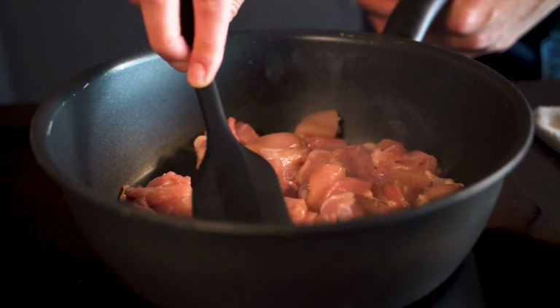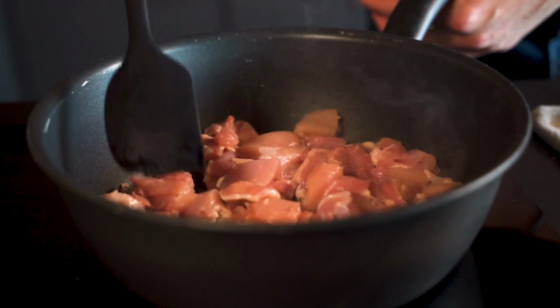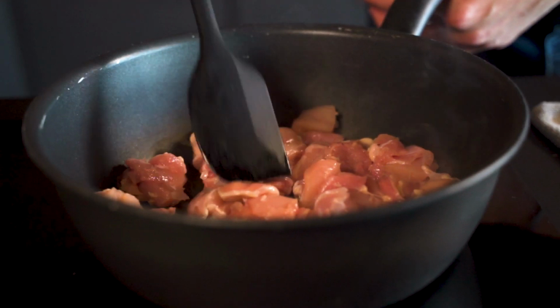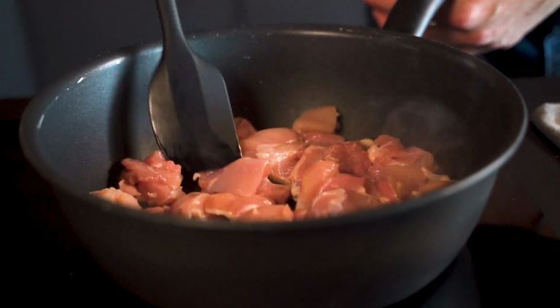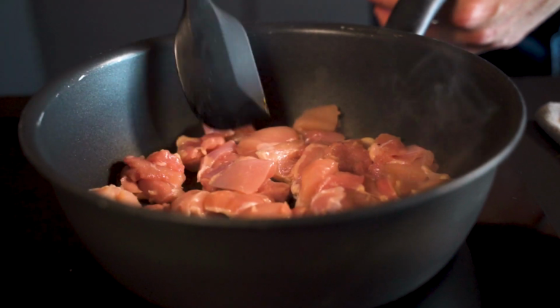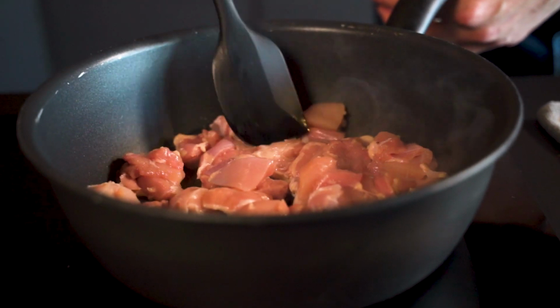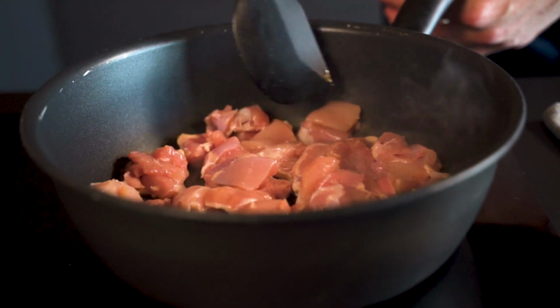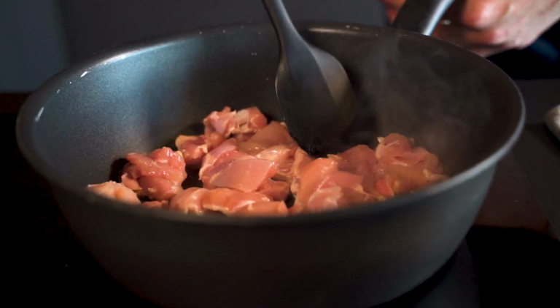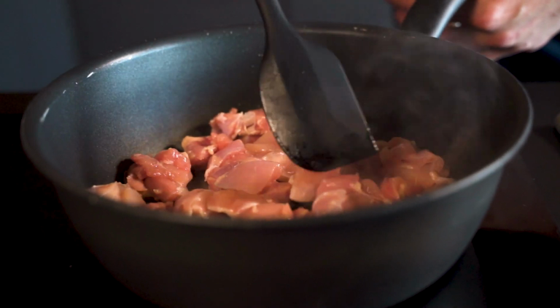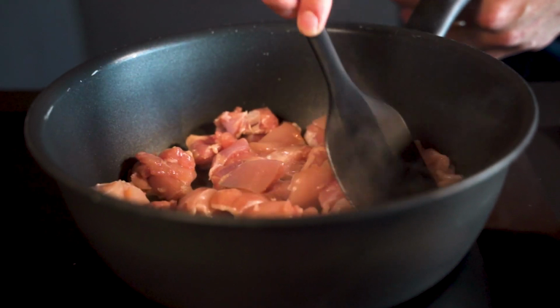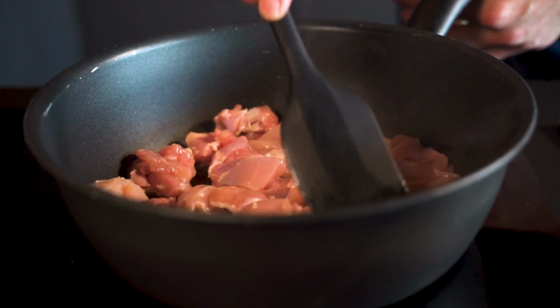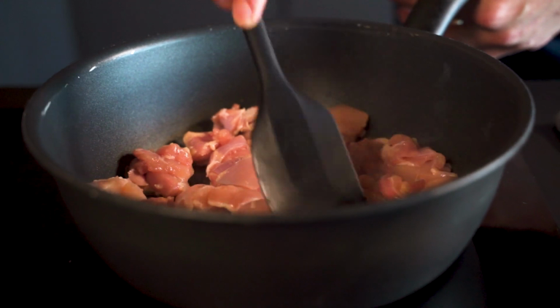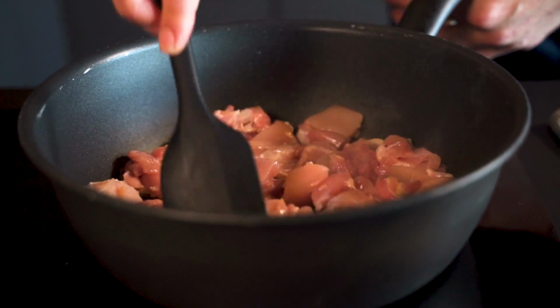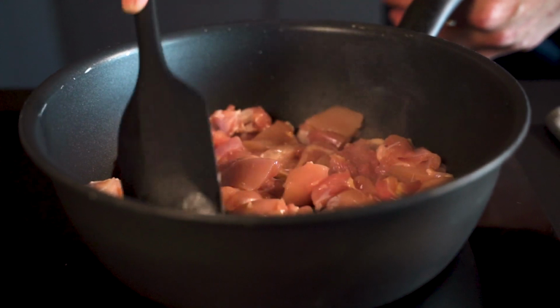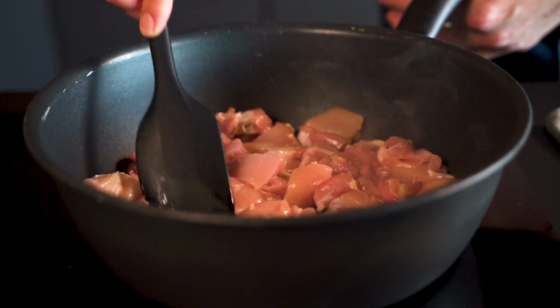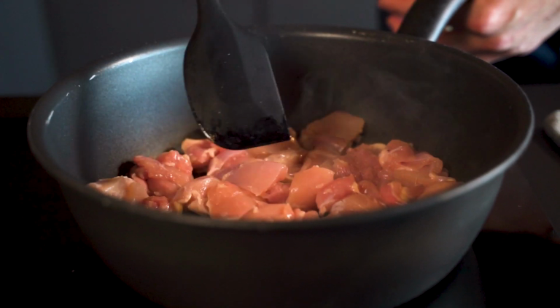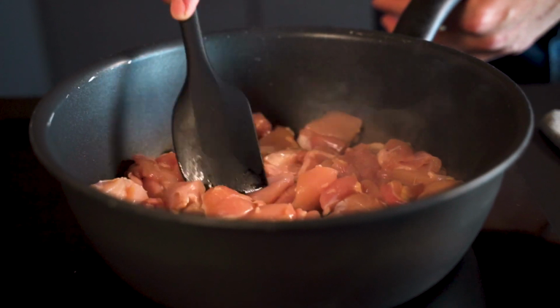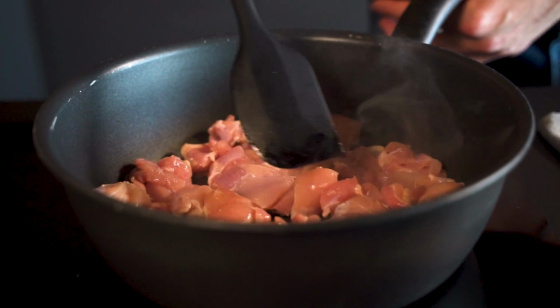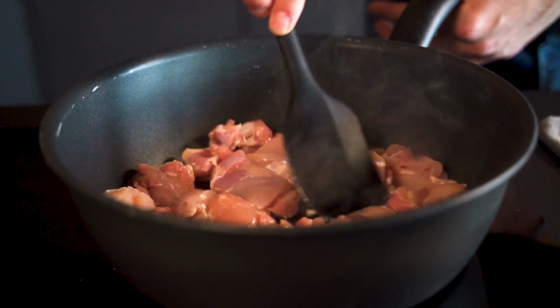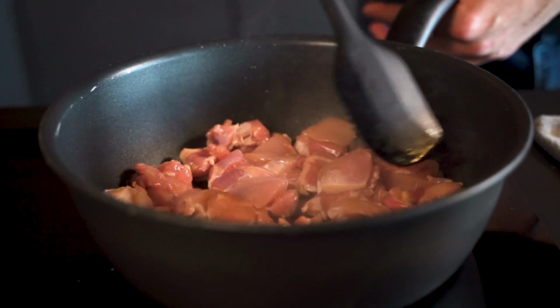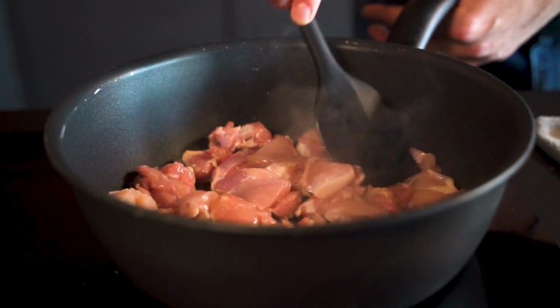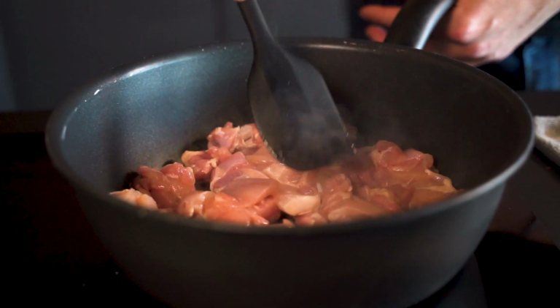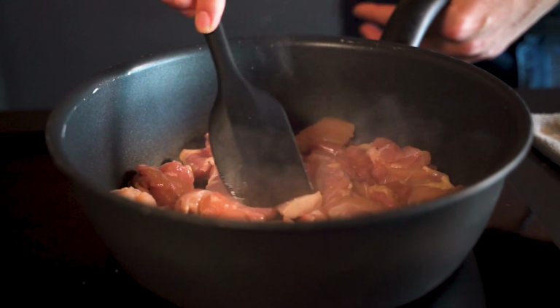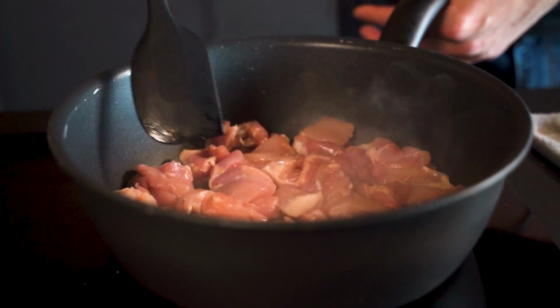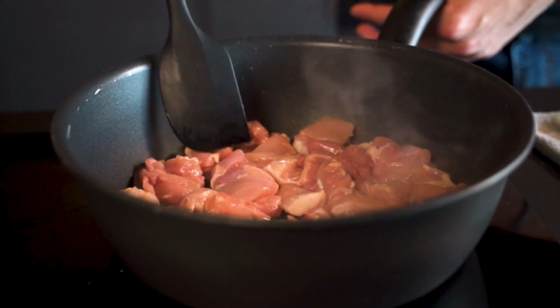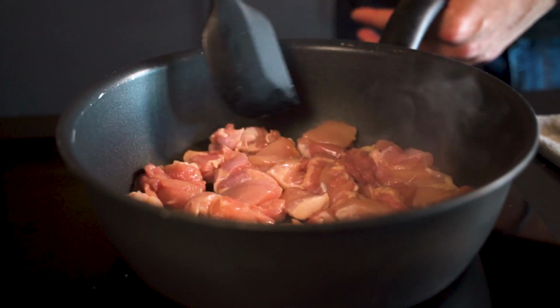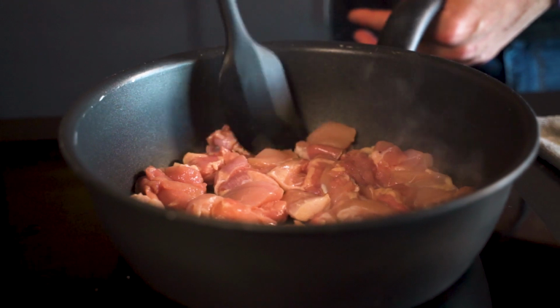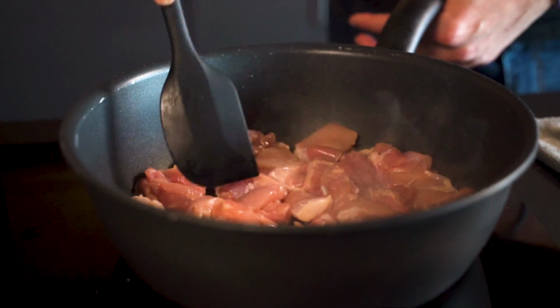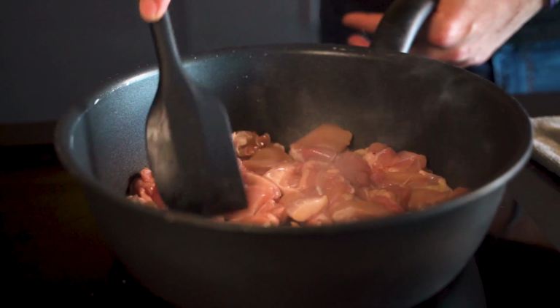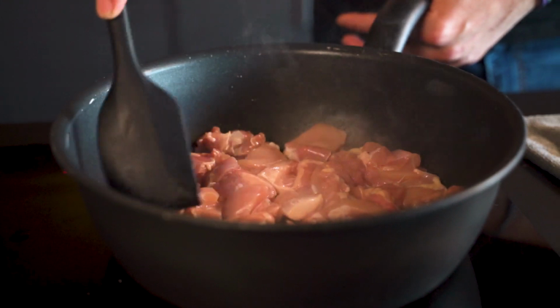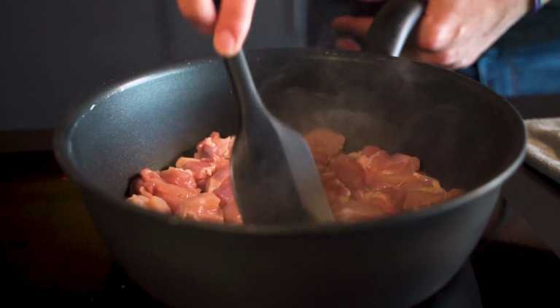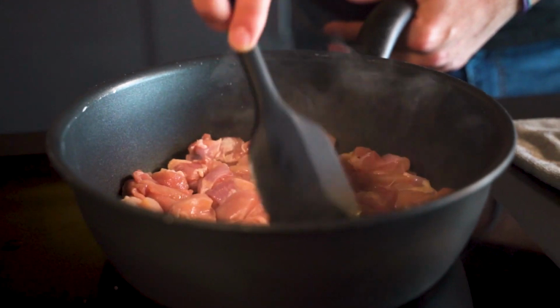I'm spreading it out just so that the pieces are touching the pan. I don't need to toss it, I don't need to shake it.